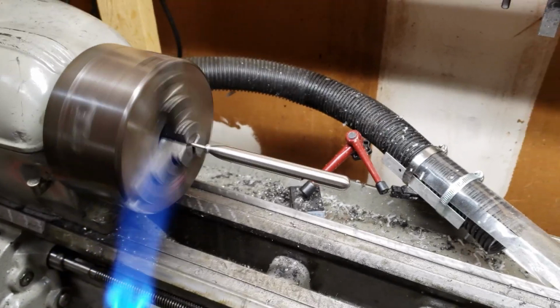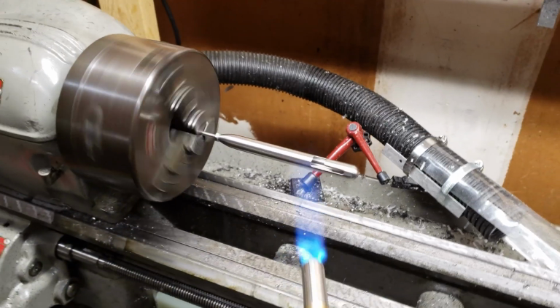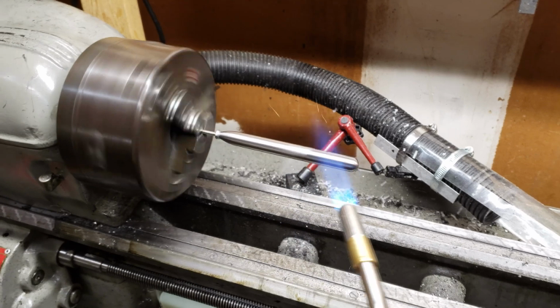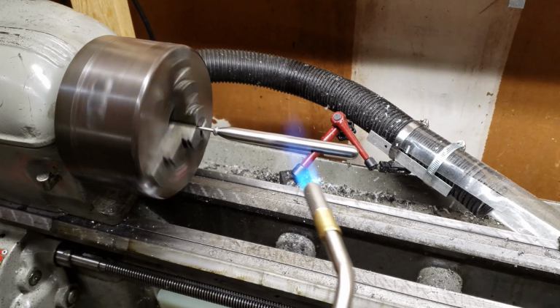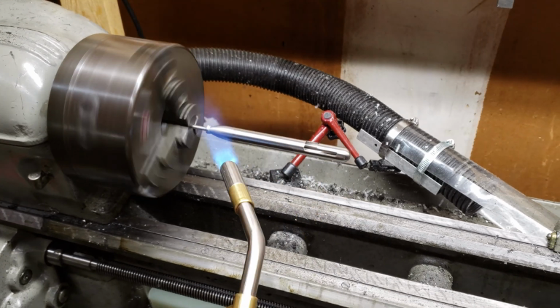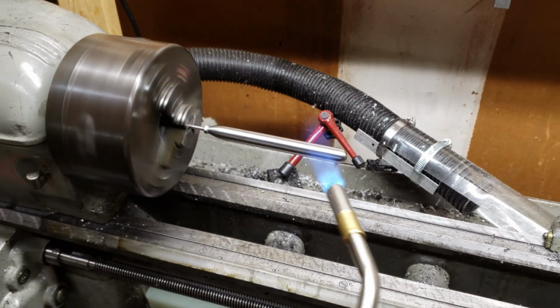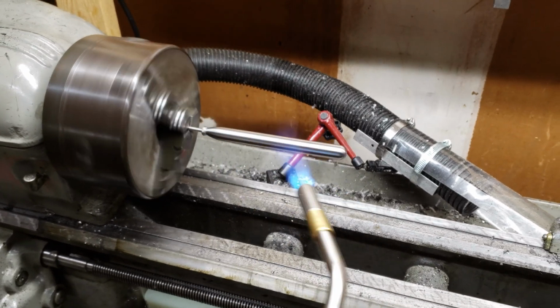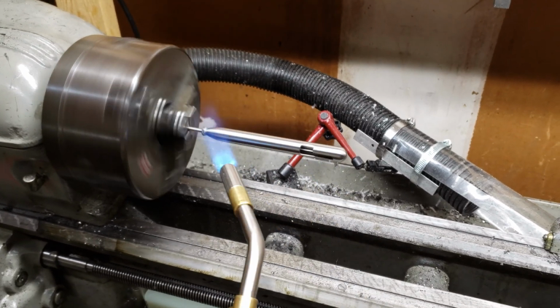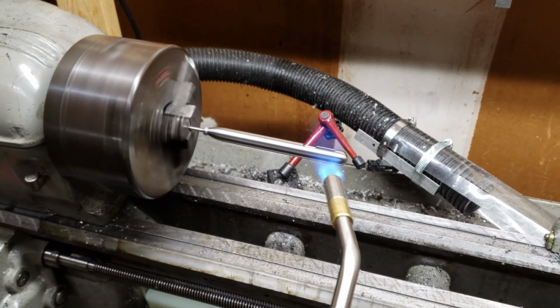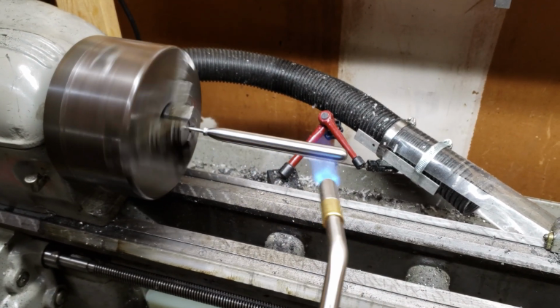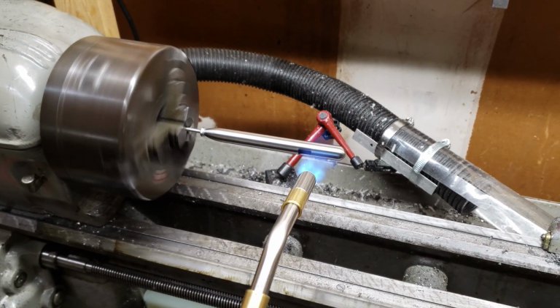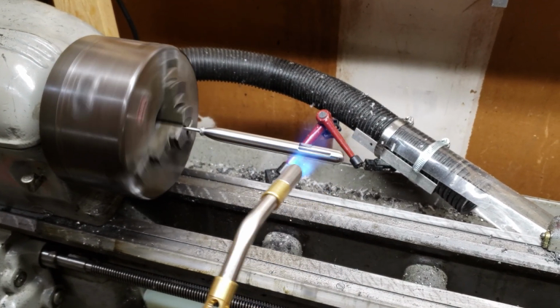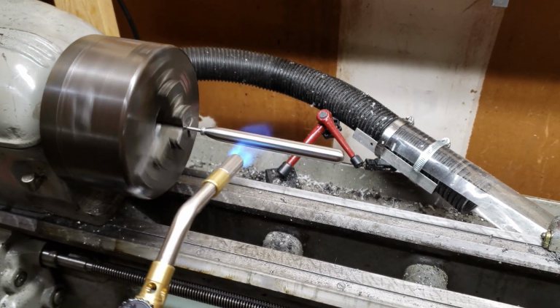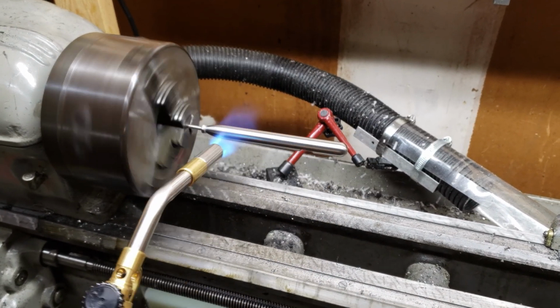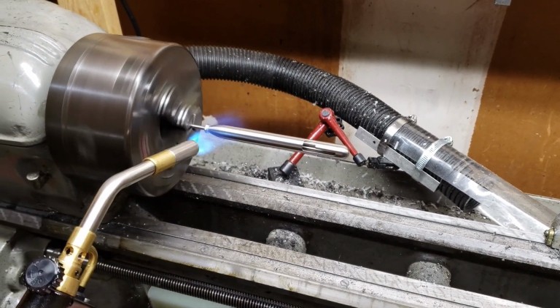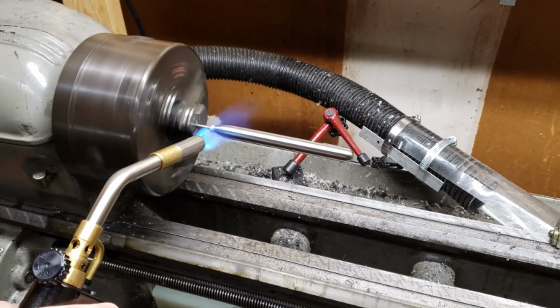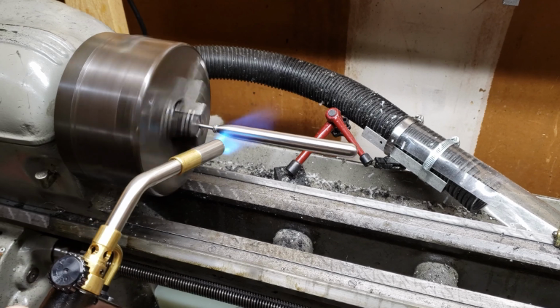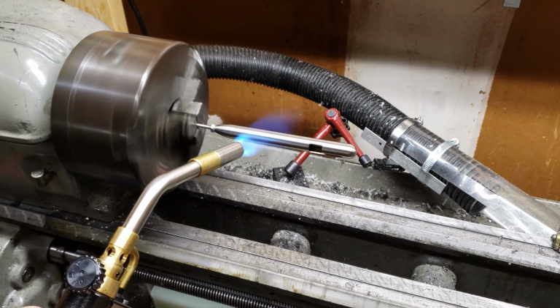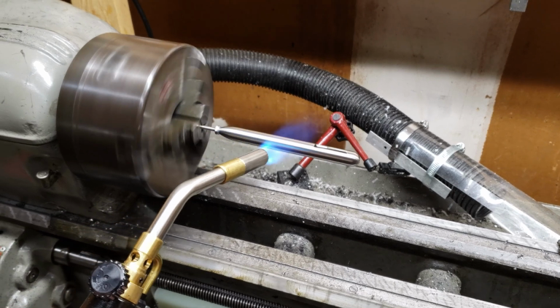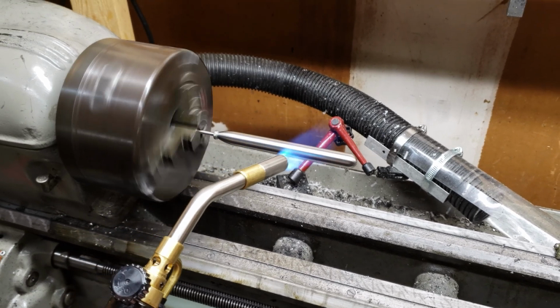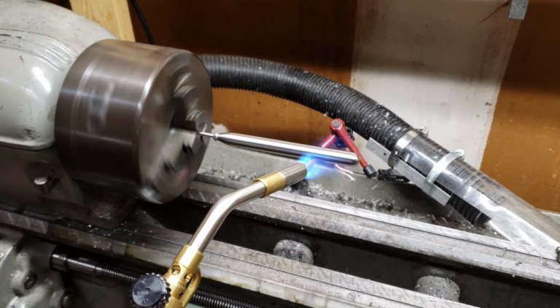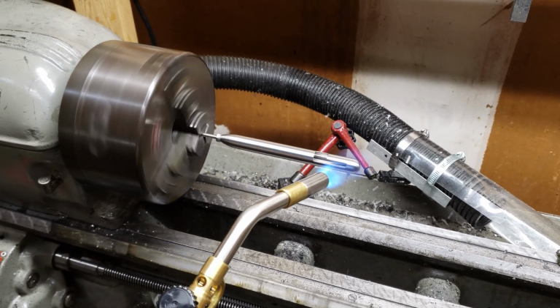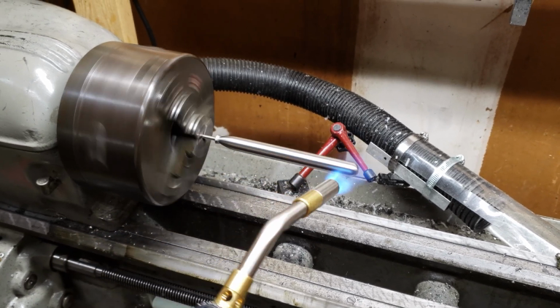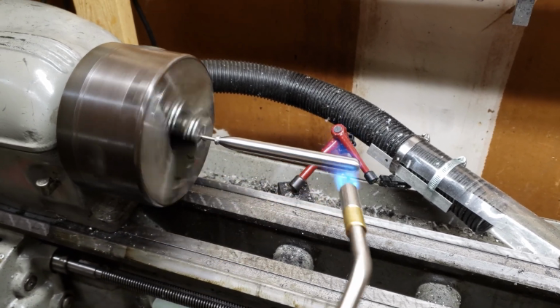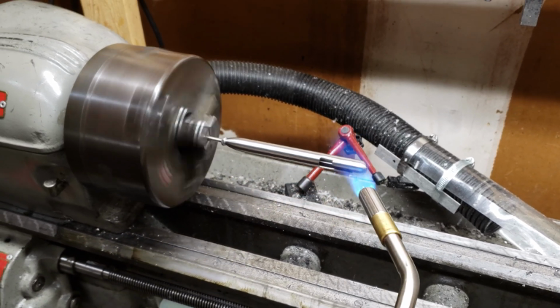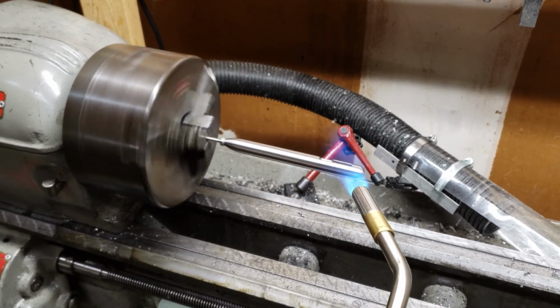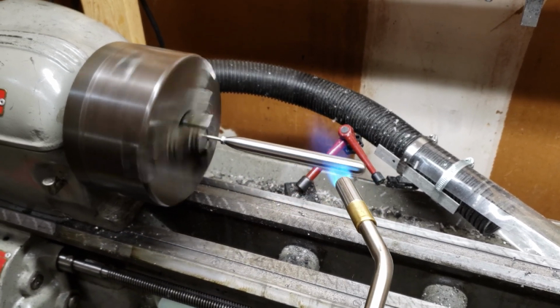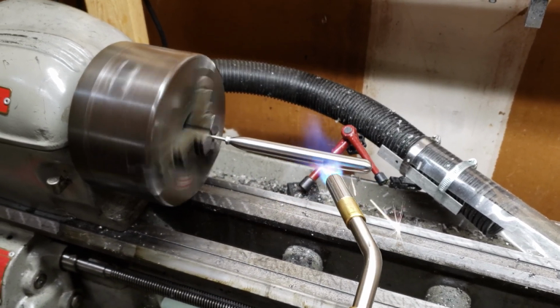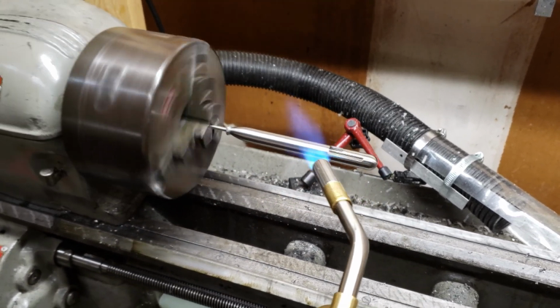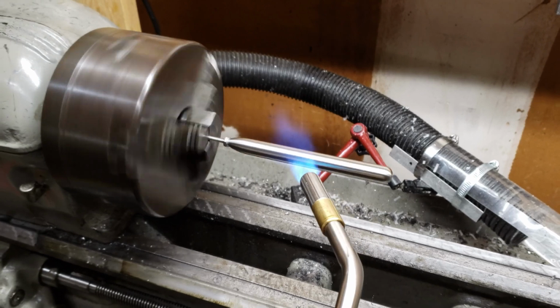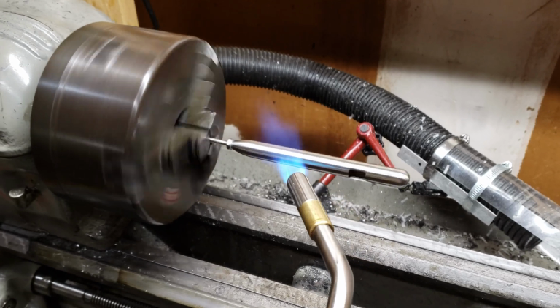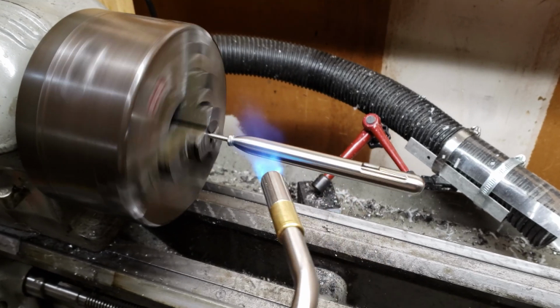We're using a MAP gas torch, which is a much hotter flame than propane. Start by moving the flame along the hull length, spending more time at the thicker areas or where heat will be conducted away, like at the tip.